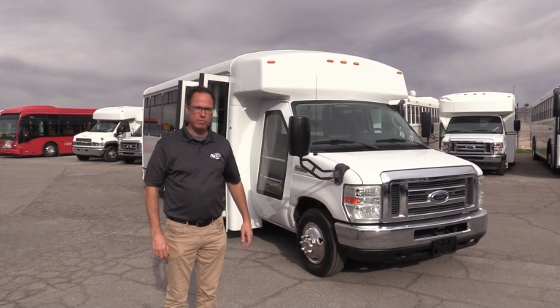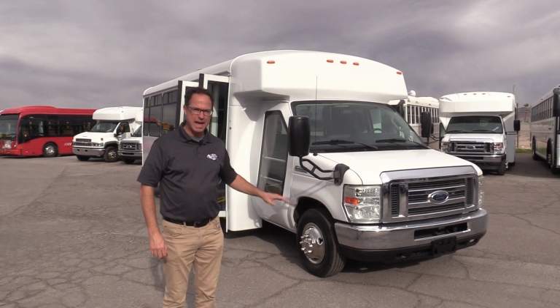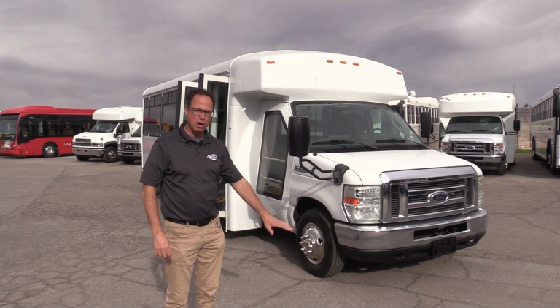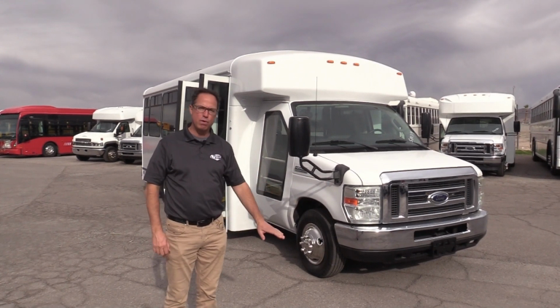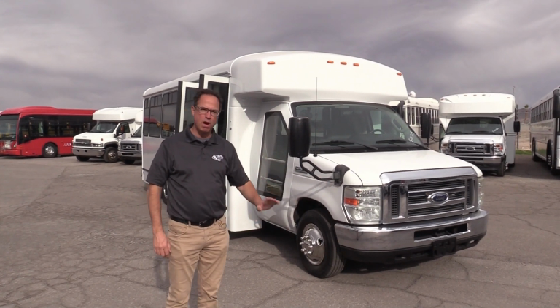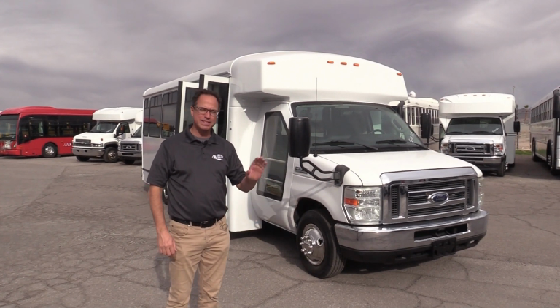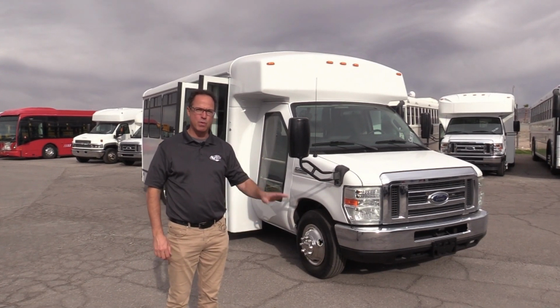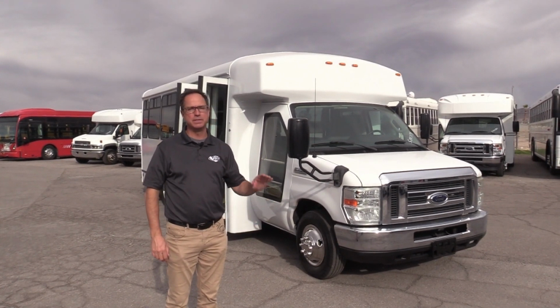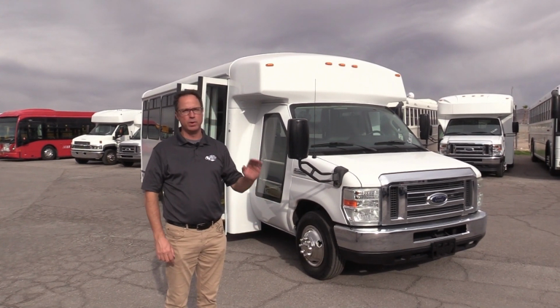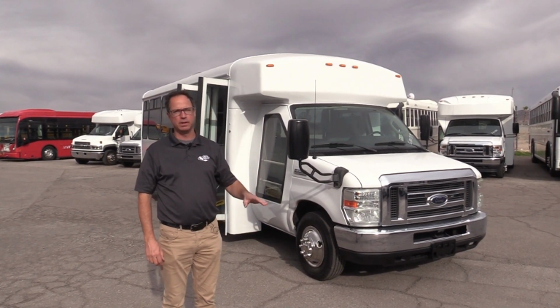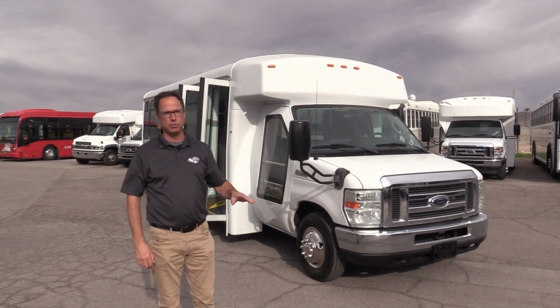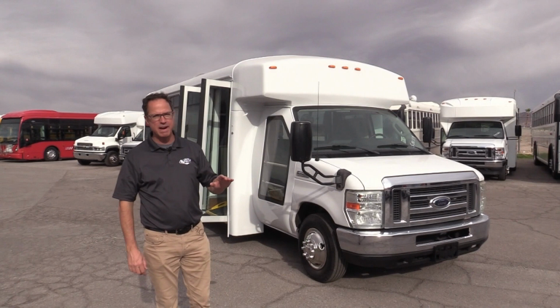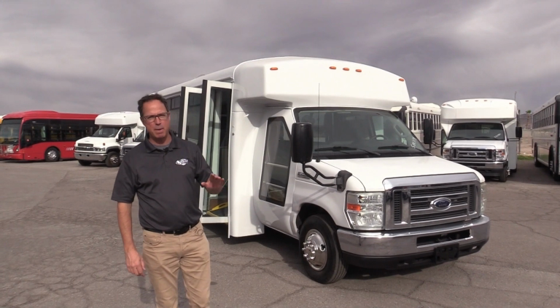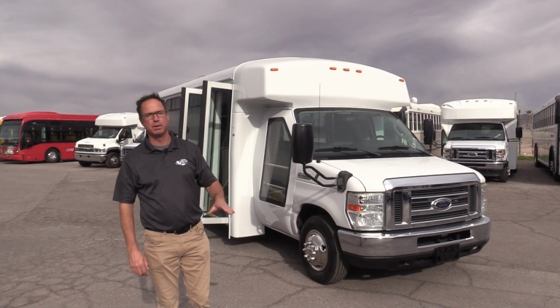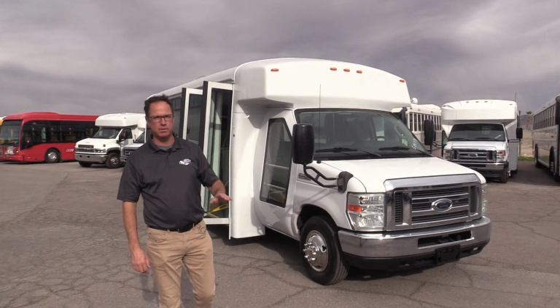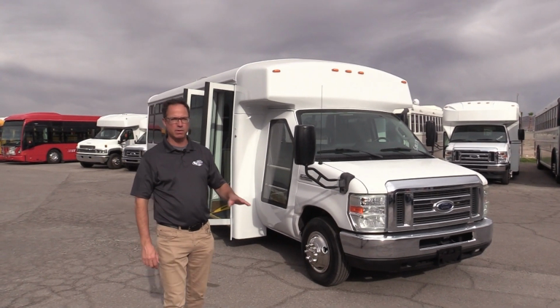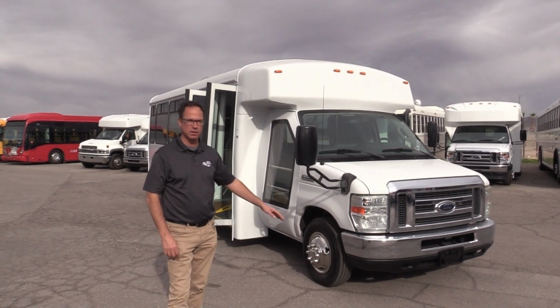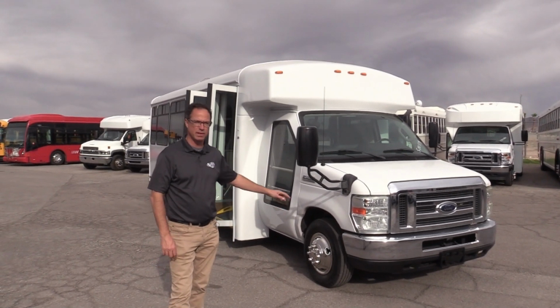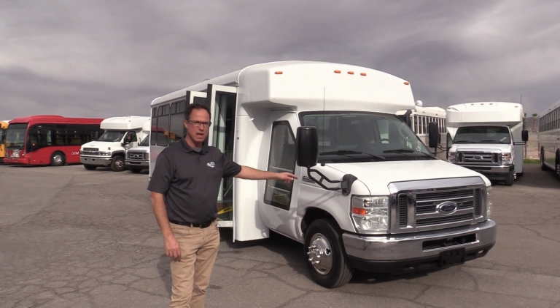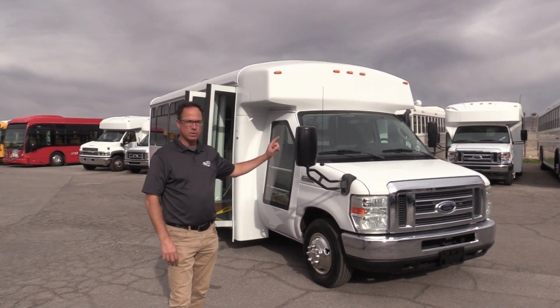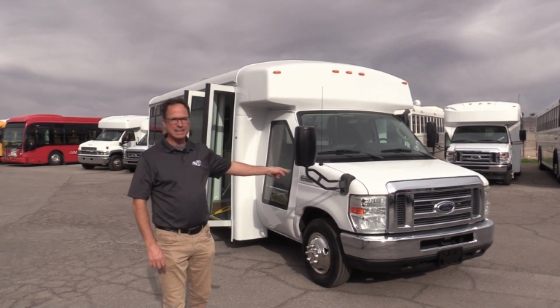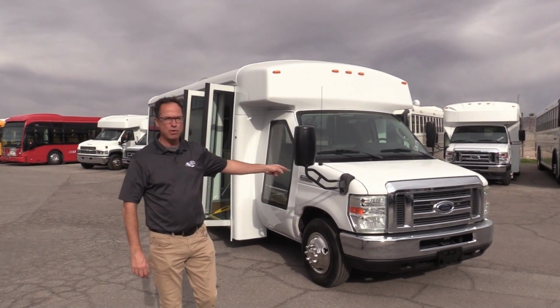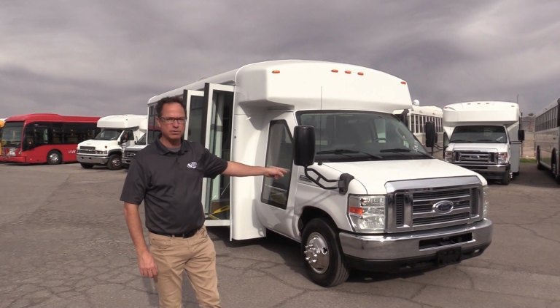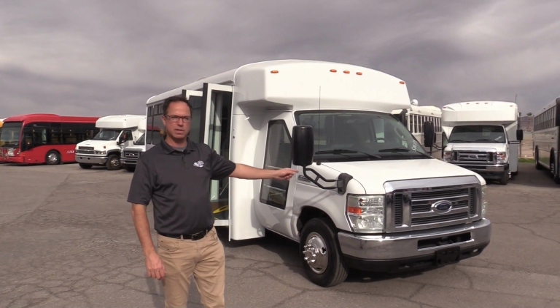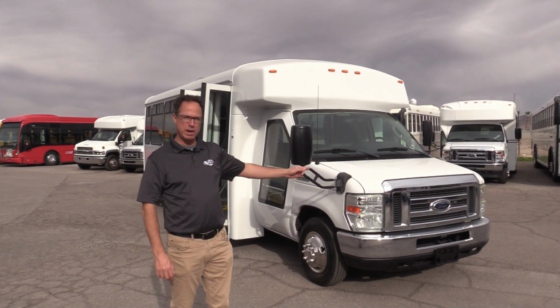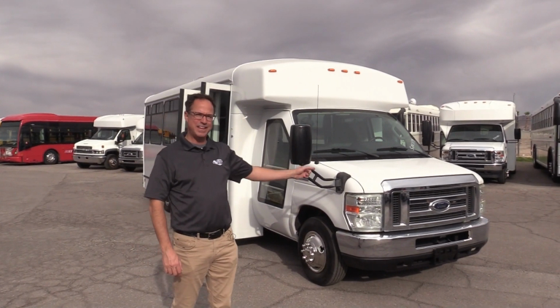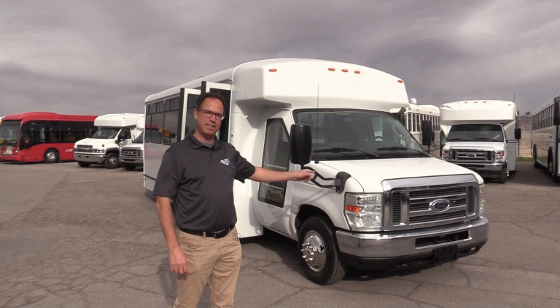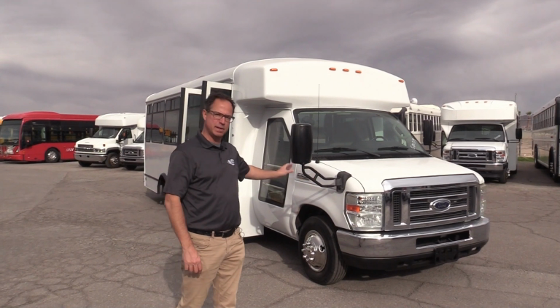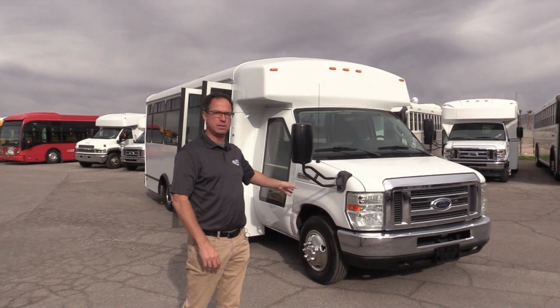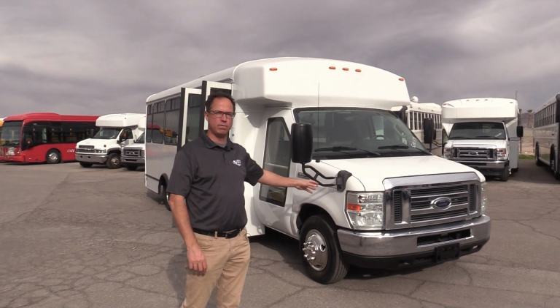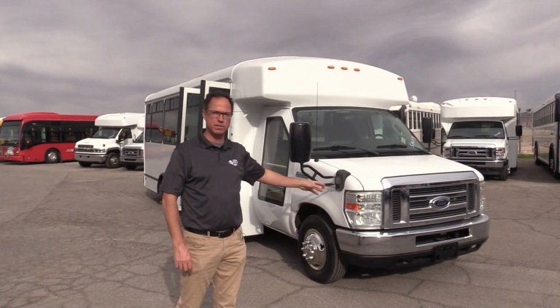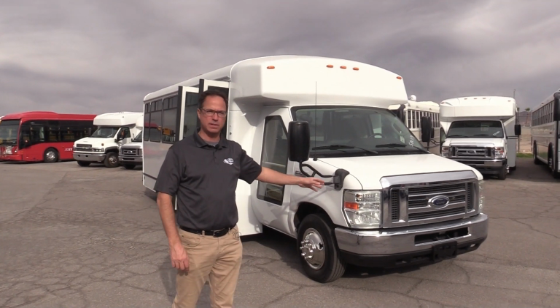LF — what's that? It's low floor. Also, this has a ramp instead of a wheelchair lift. It was very popular. Folks, I know they're always looking for this.